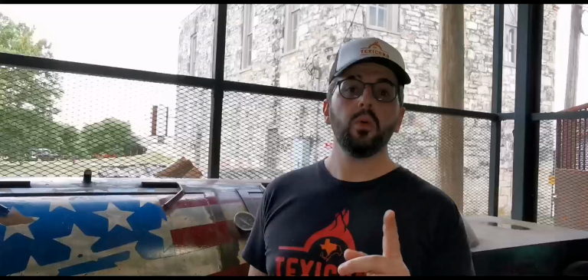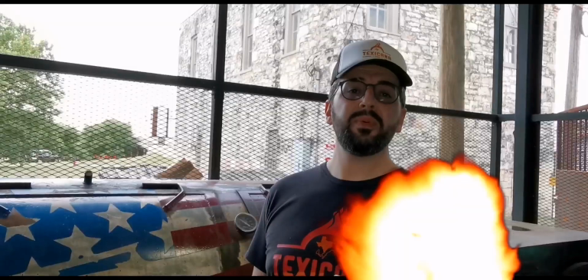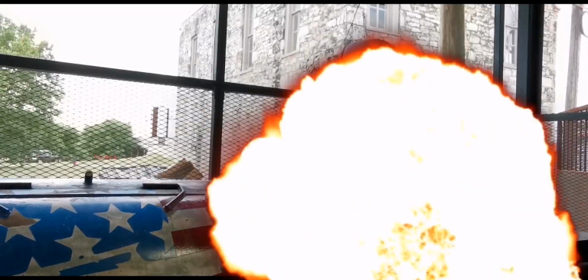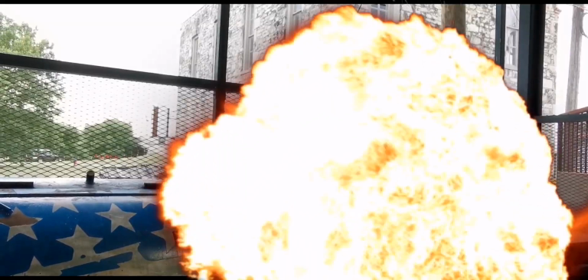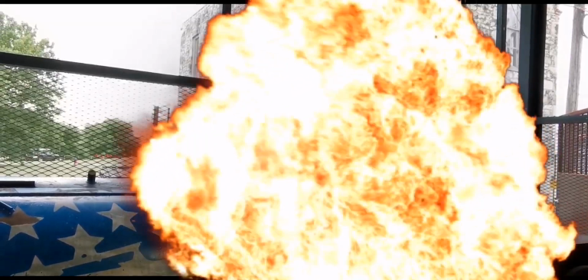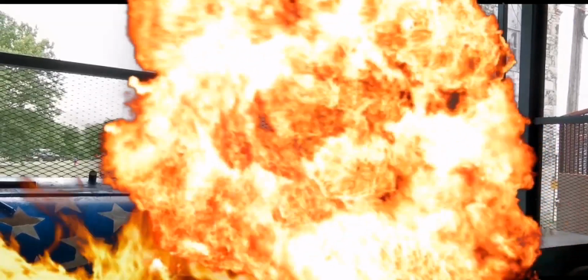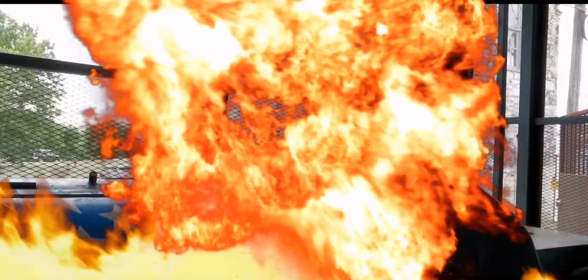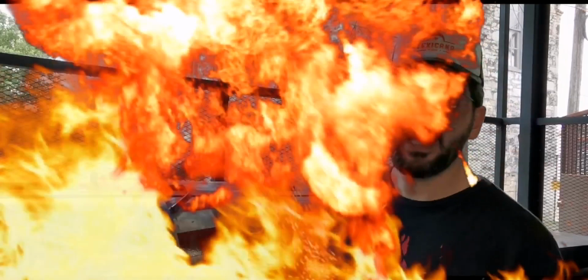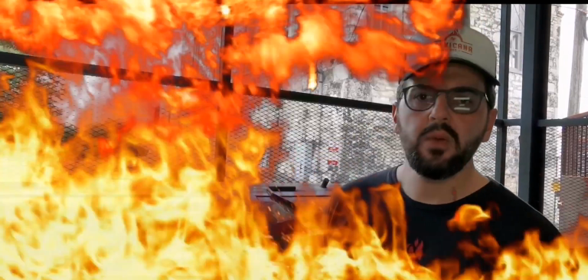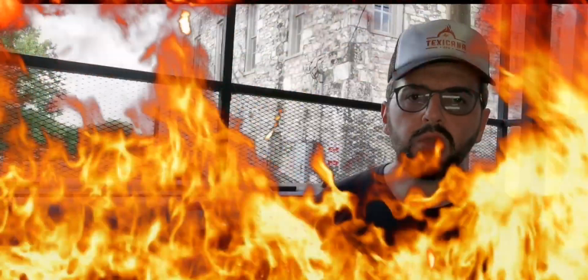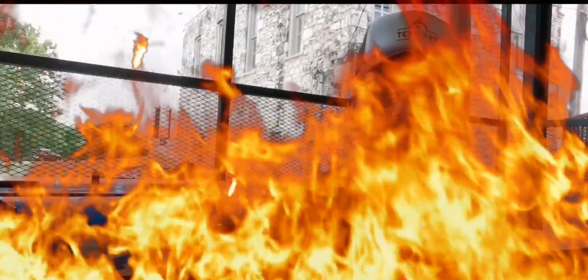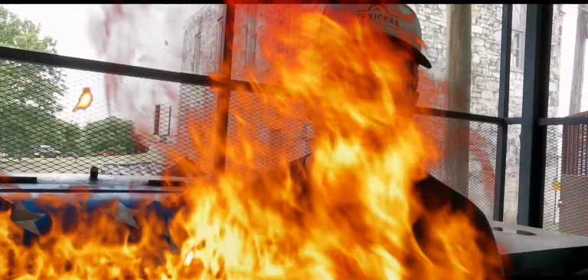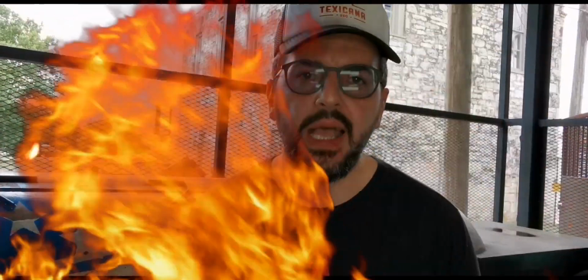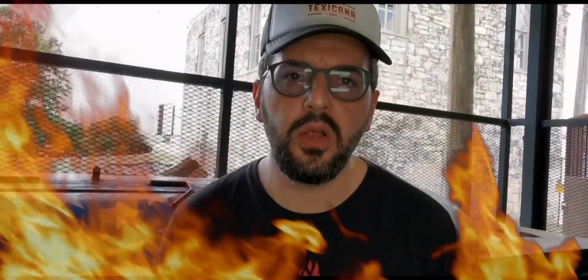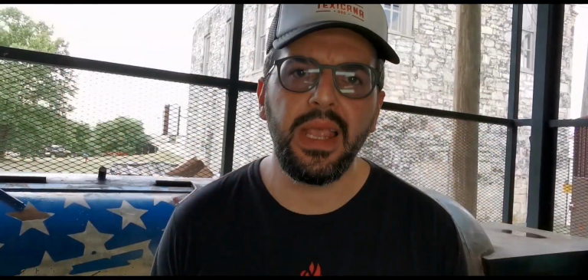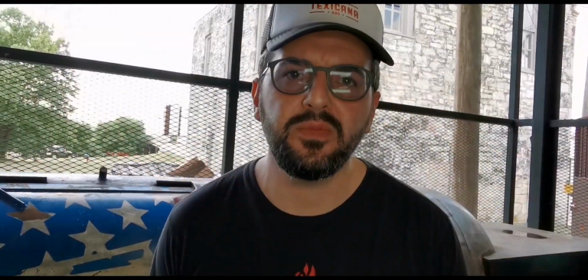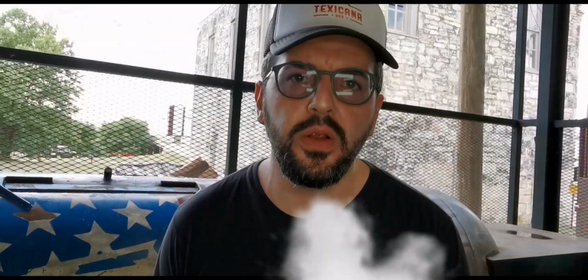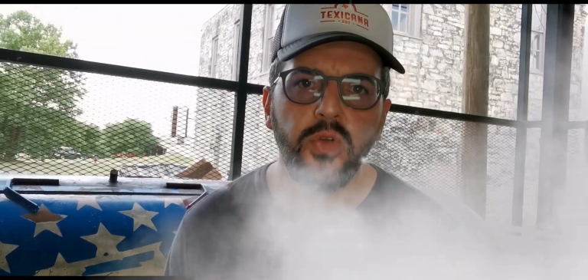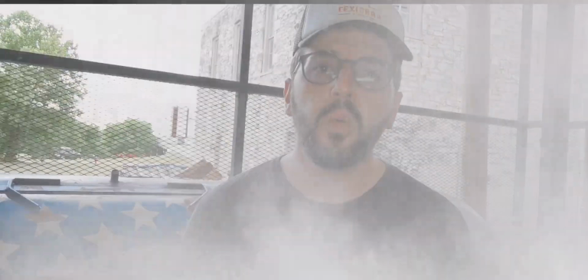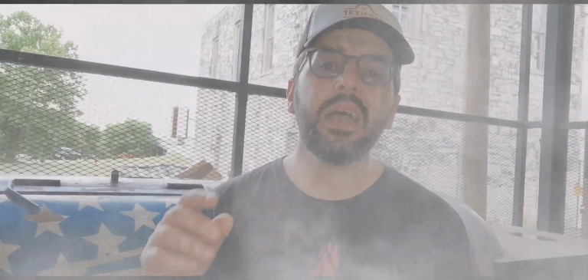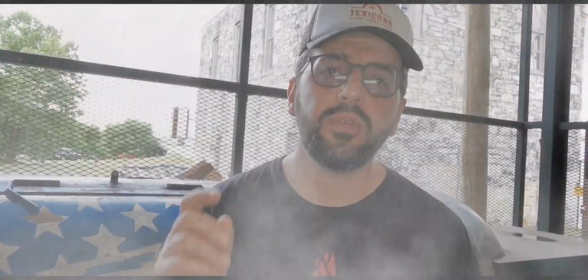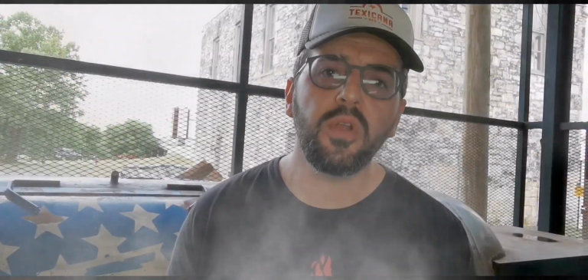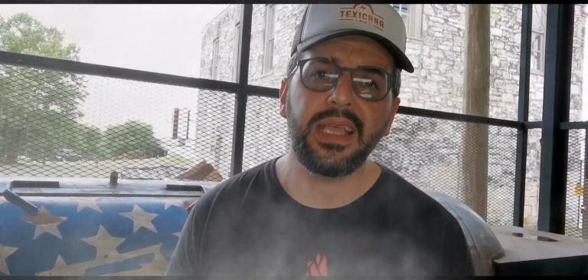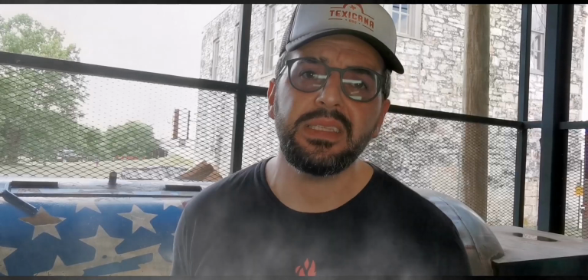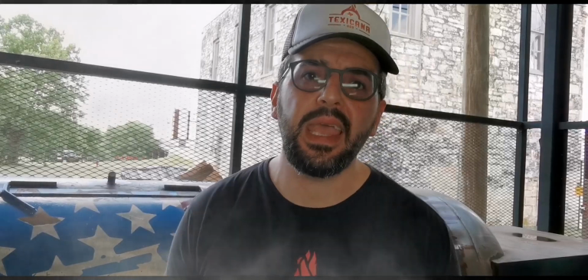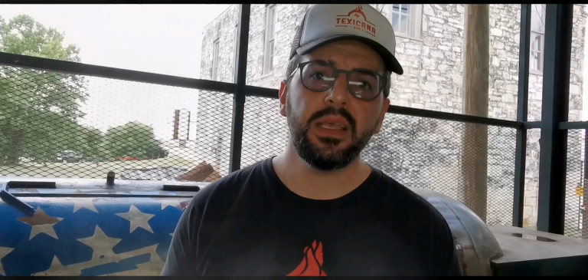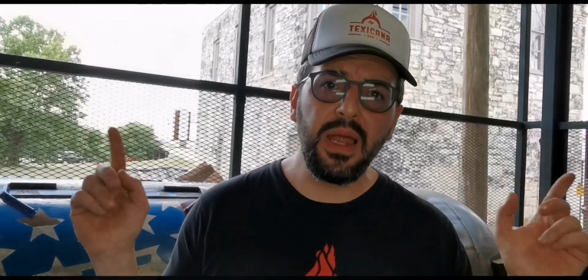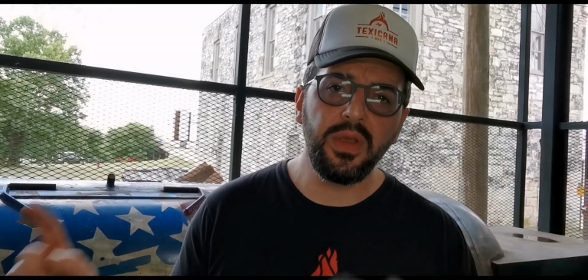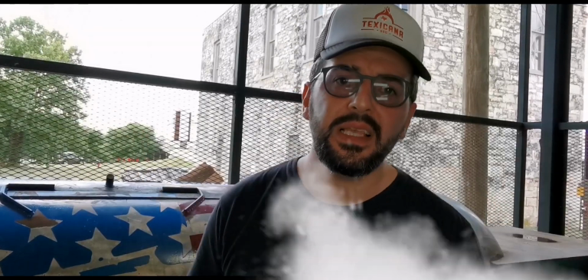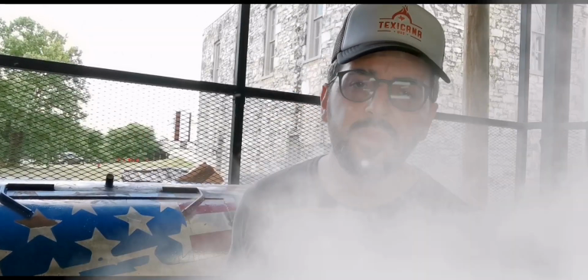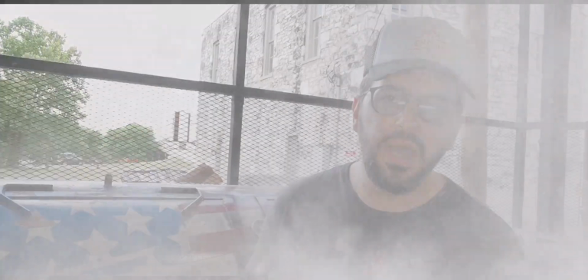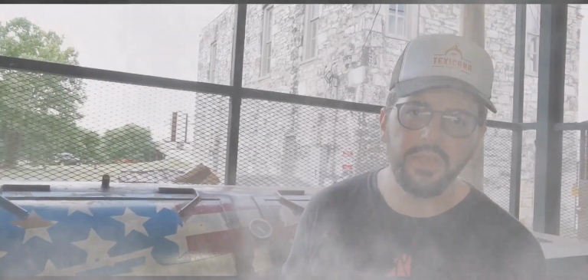What's up everybody from Texicana BBQ. Today we're going to do a 500 gallon Backline smoker review. We are in Round Rock, Texas, and the BBQ place is Liberty BBQ.